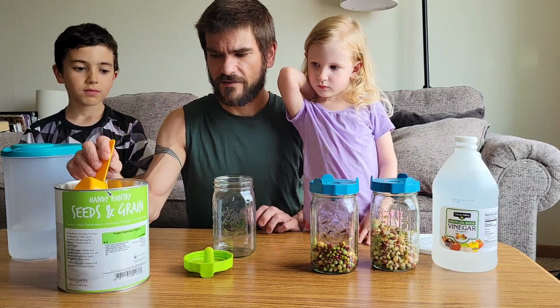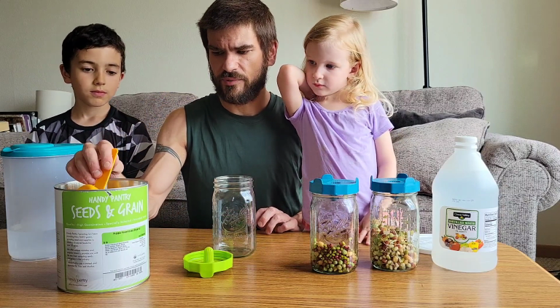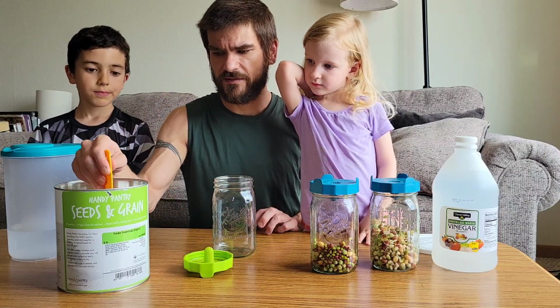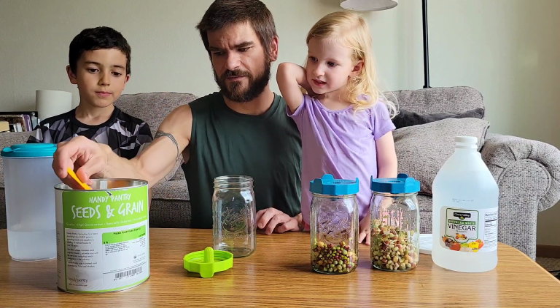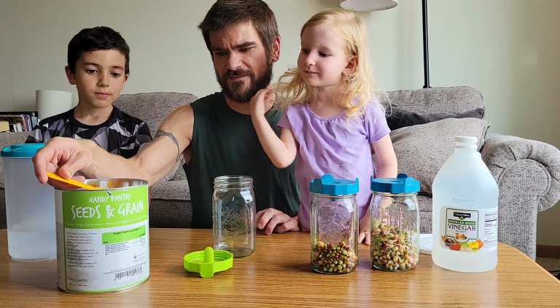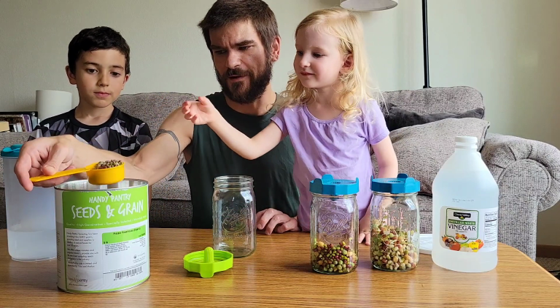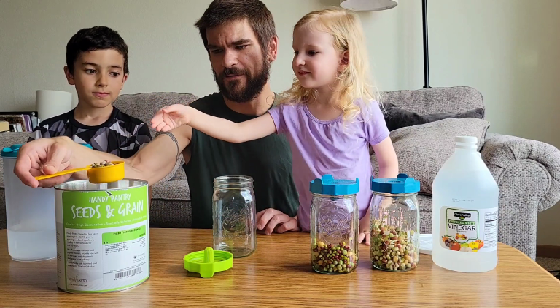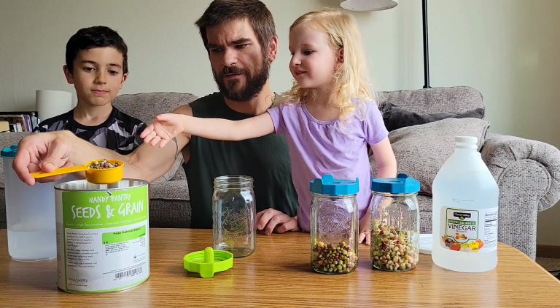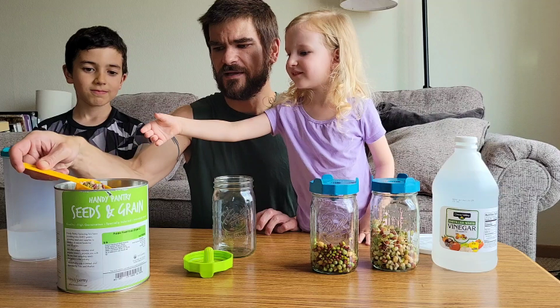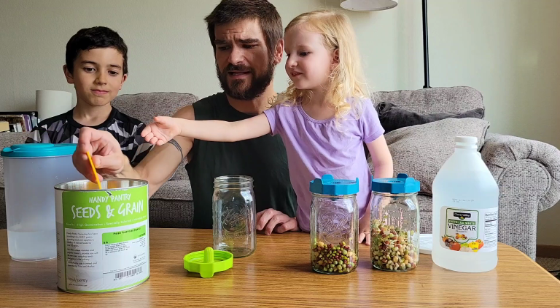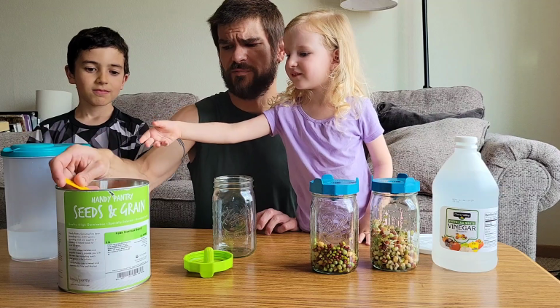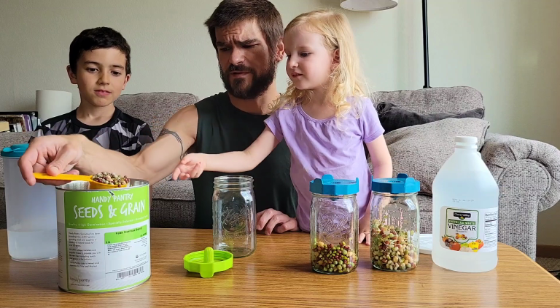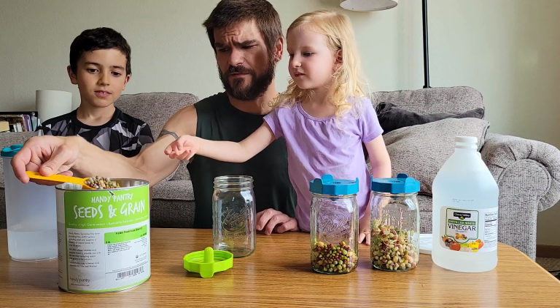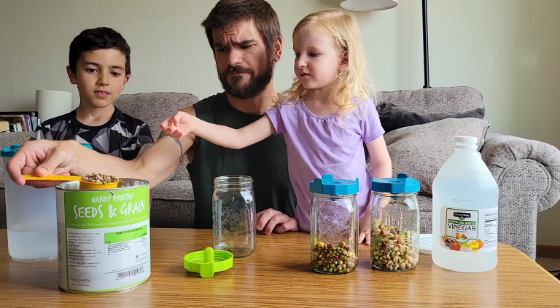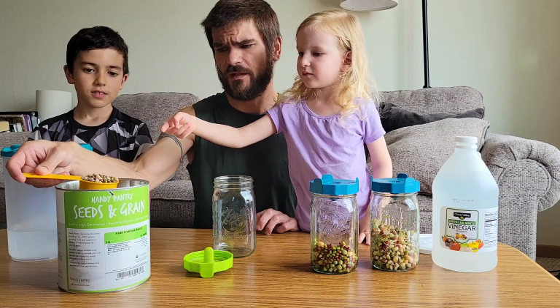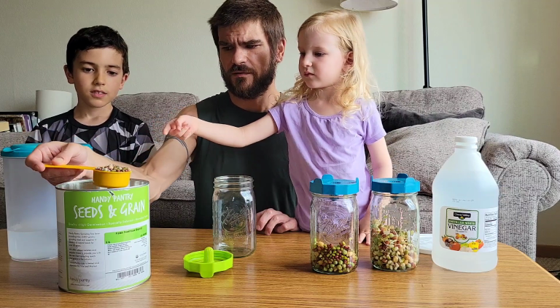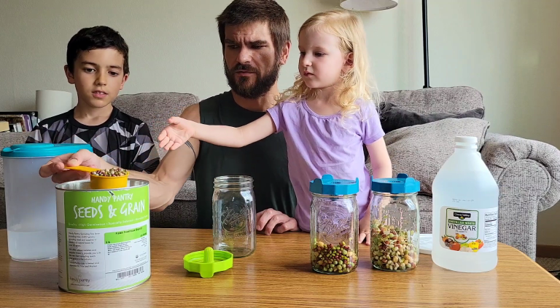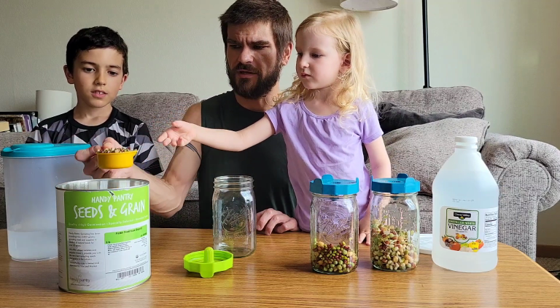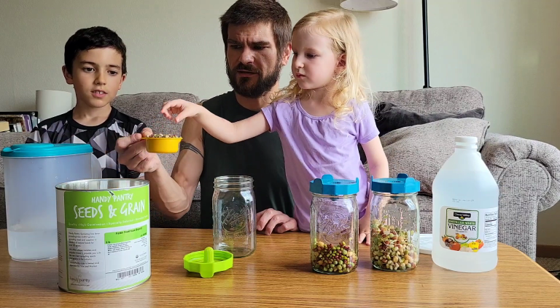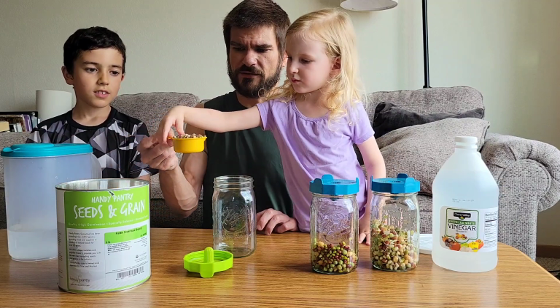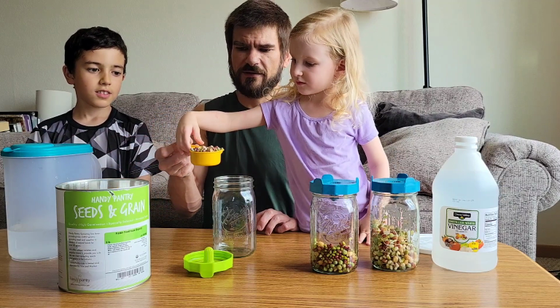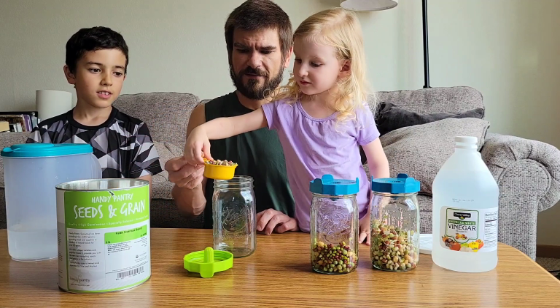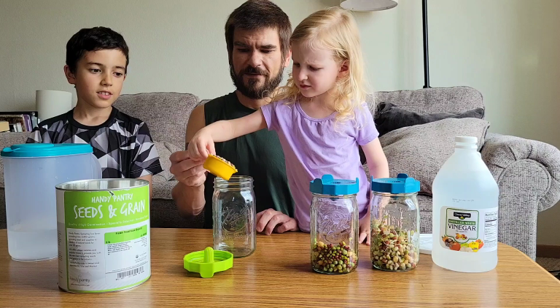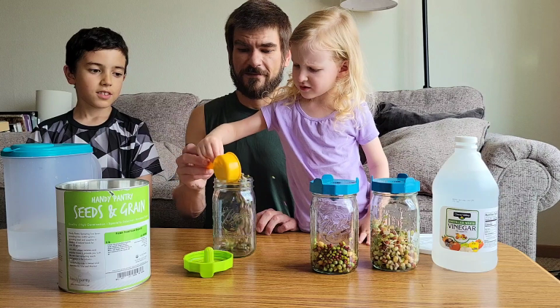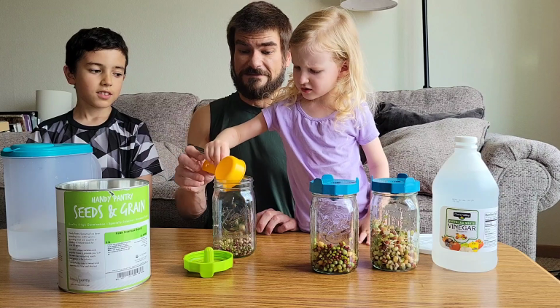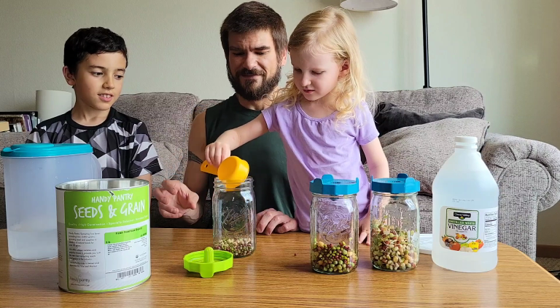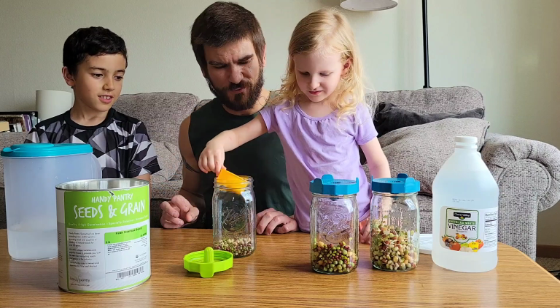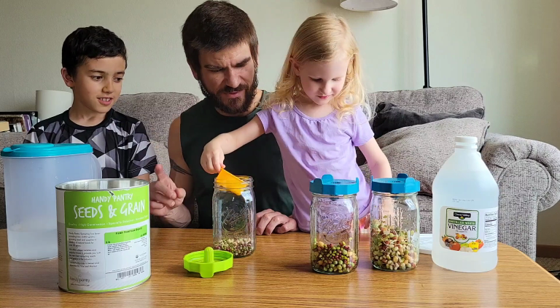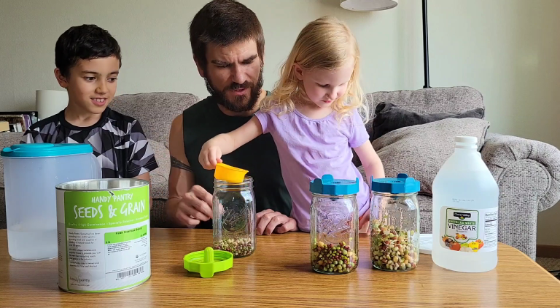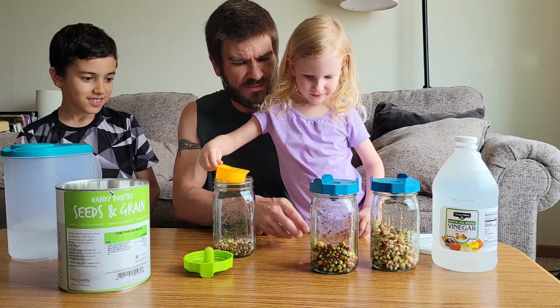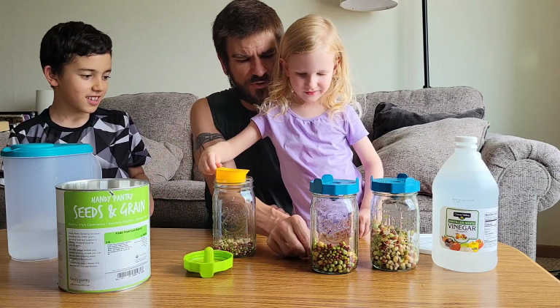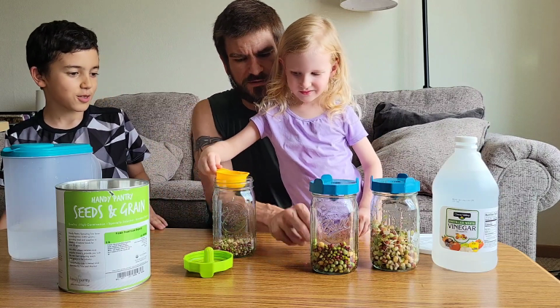You want to put it in there? It doesn't have to be perfect or nothing. Only spilled one bean — that's pretty good.